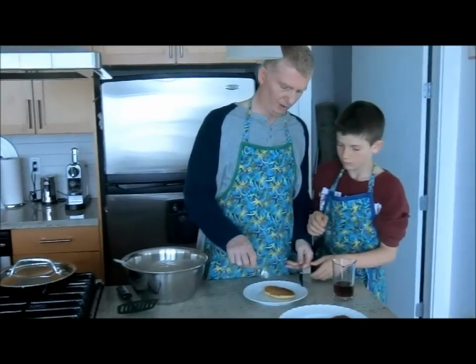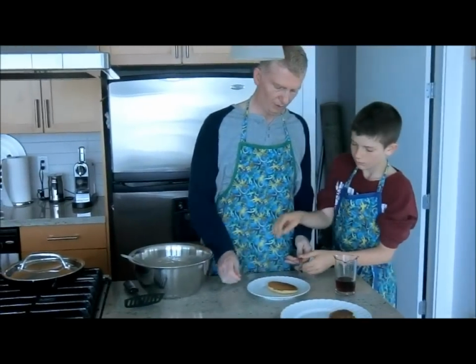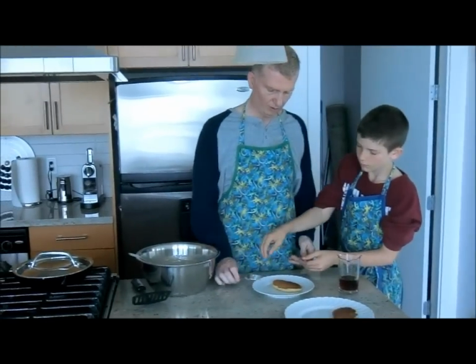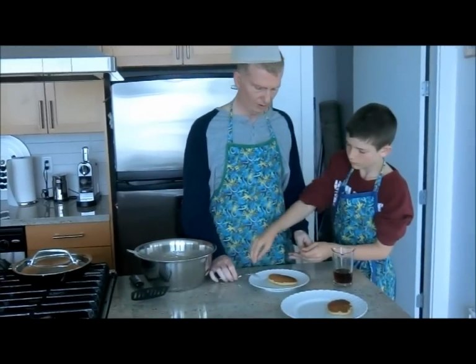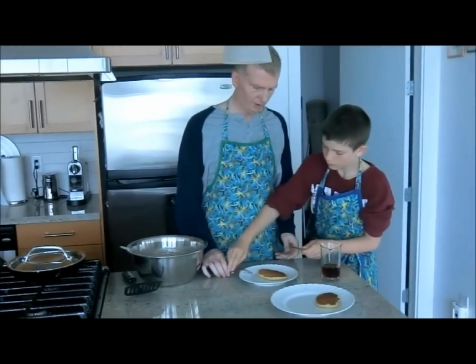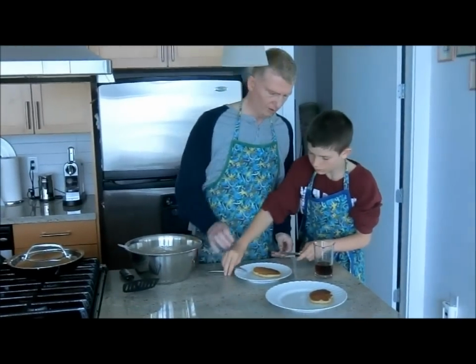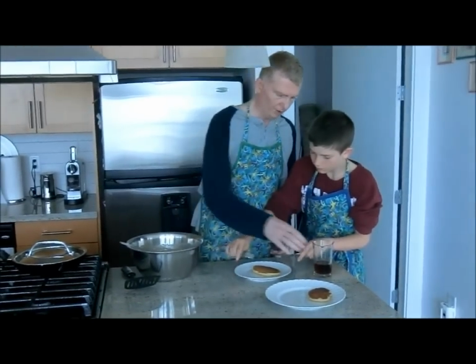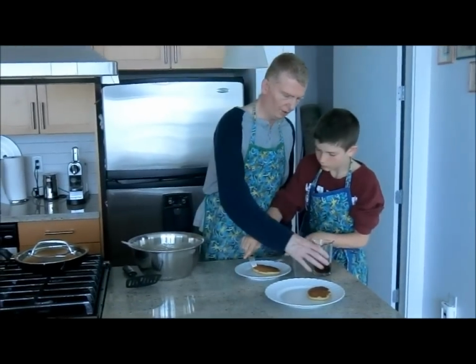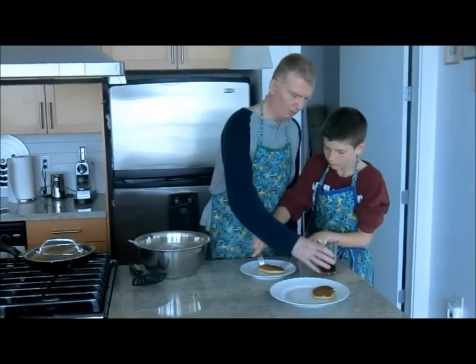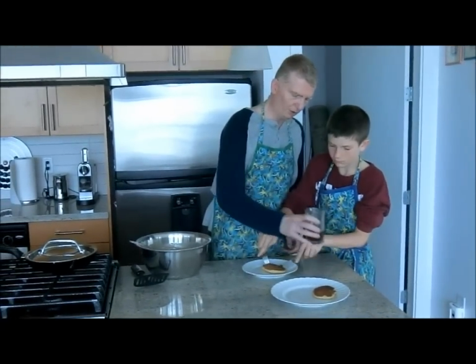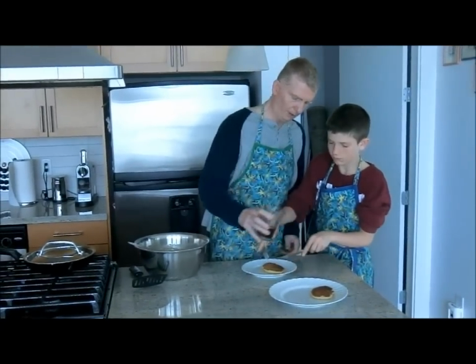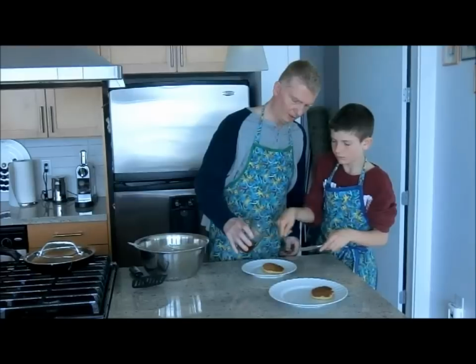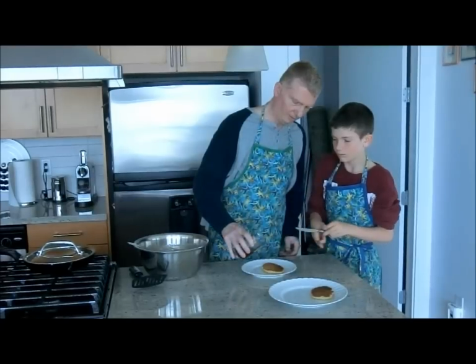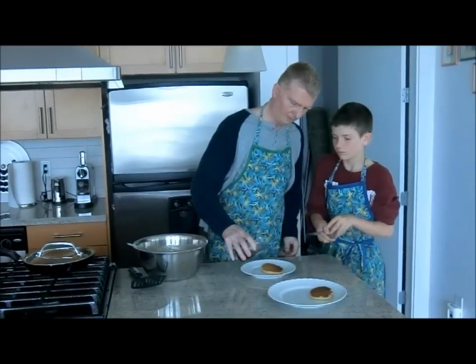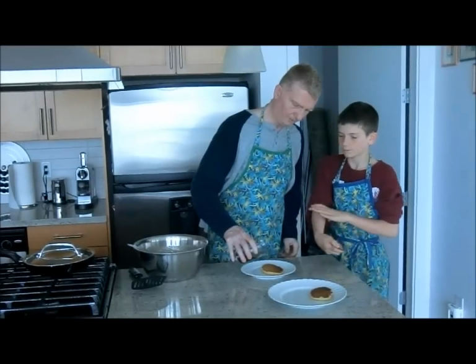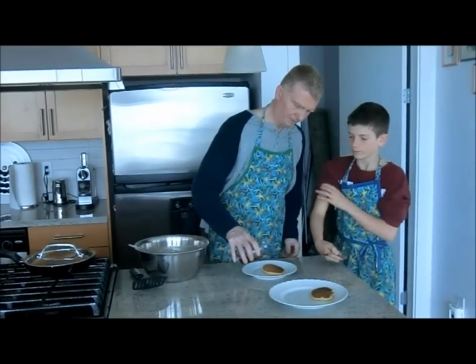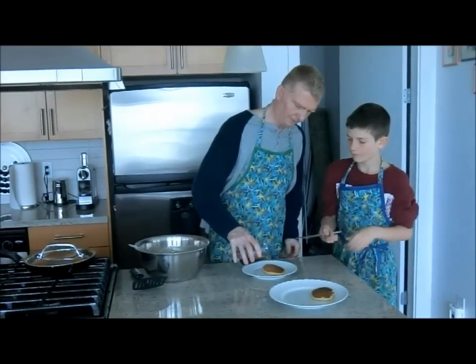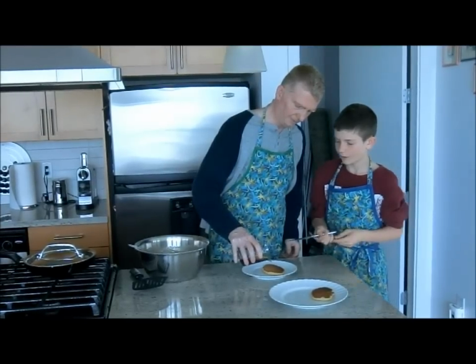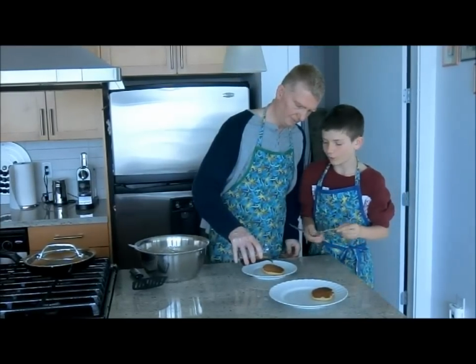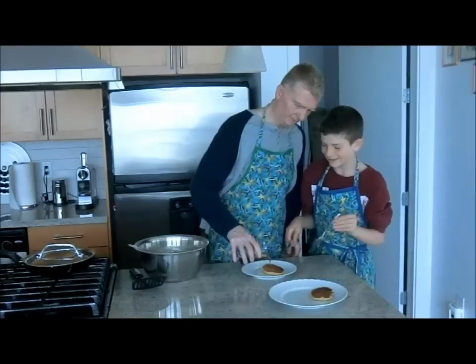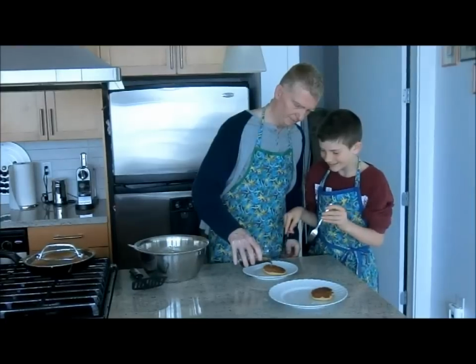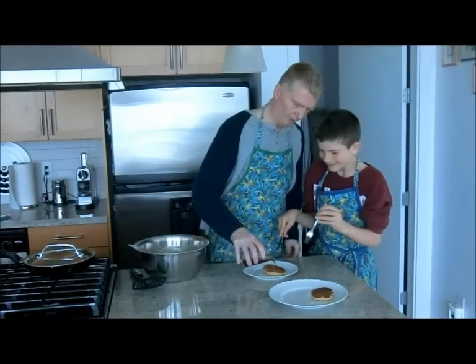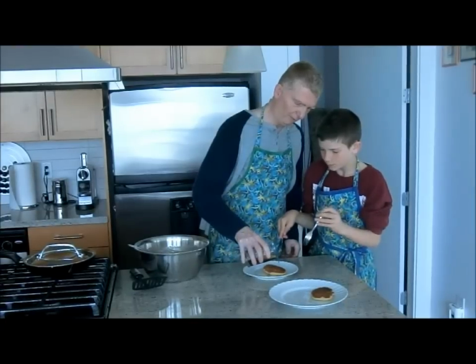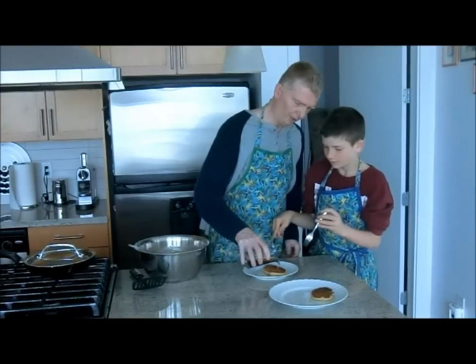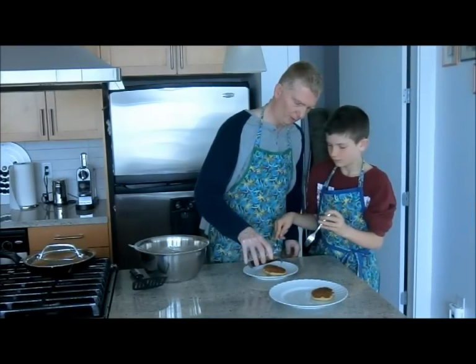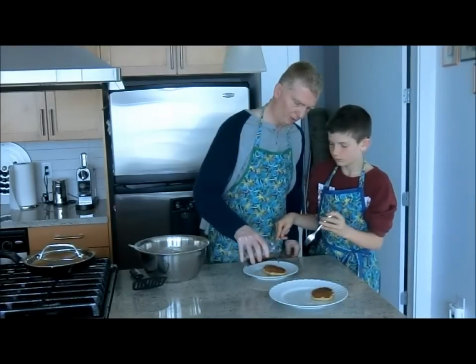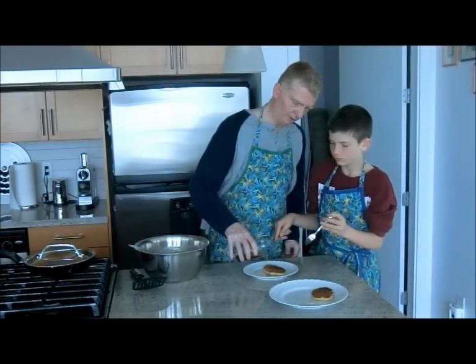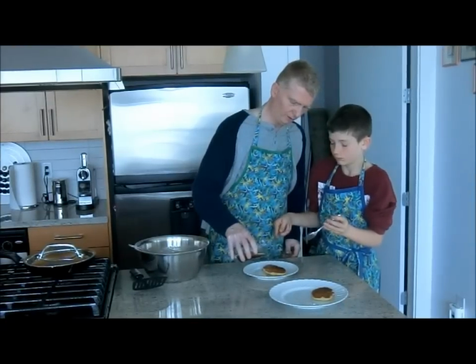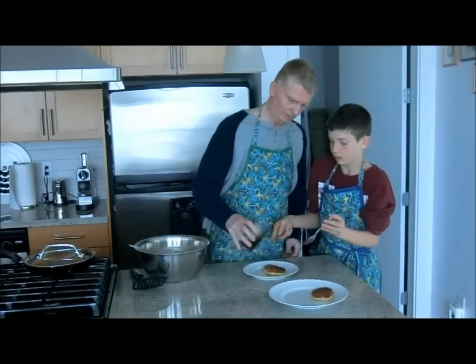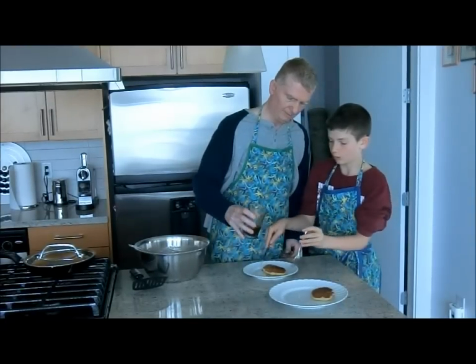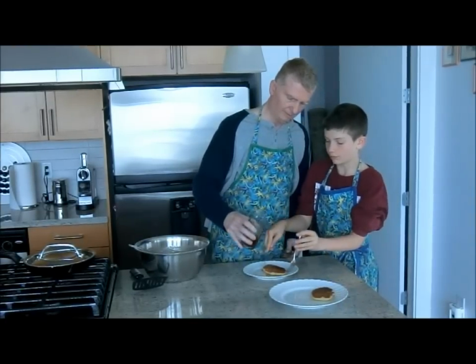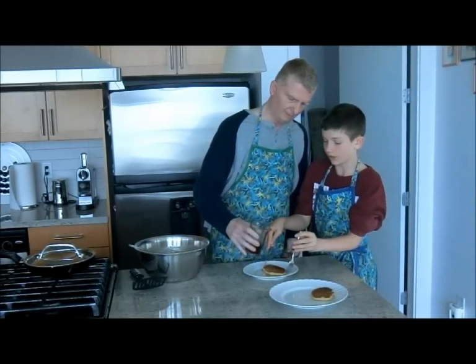Let's put some maple syrup on it — of course, how else do you have pancakes without maple syrup?